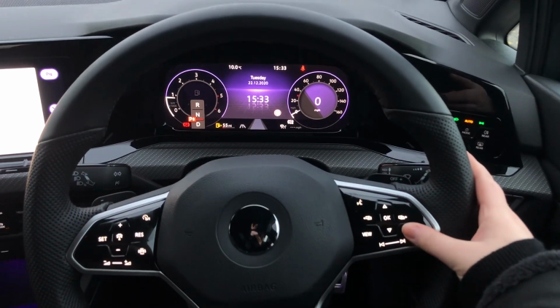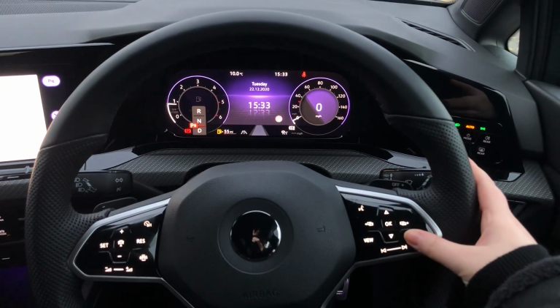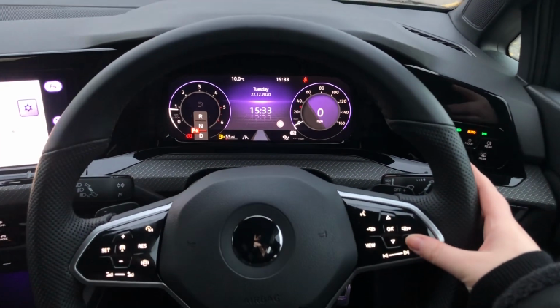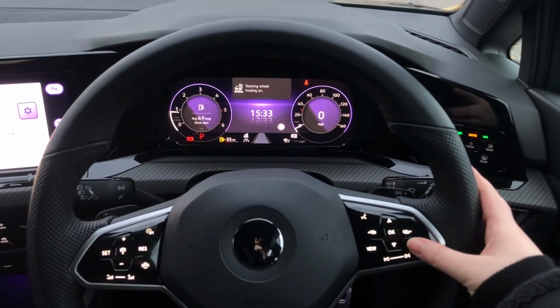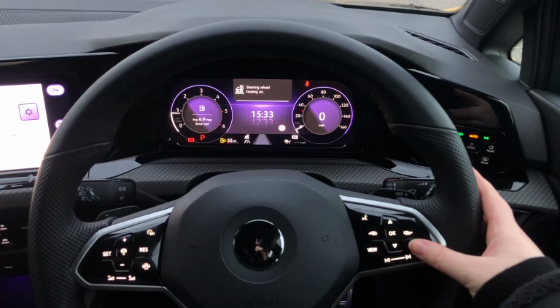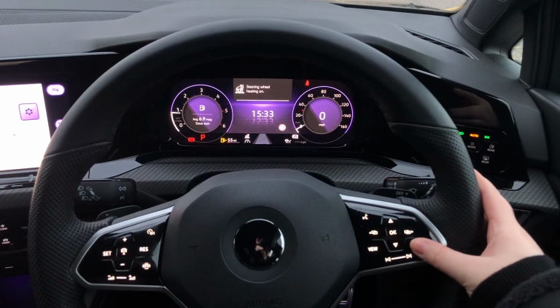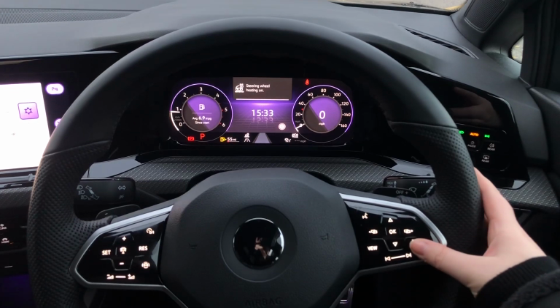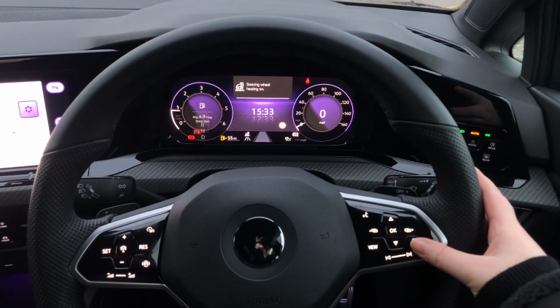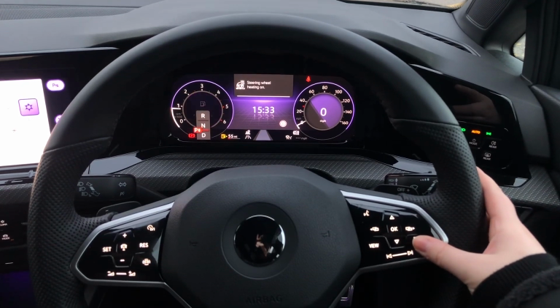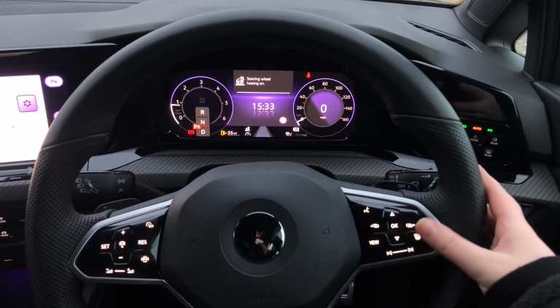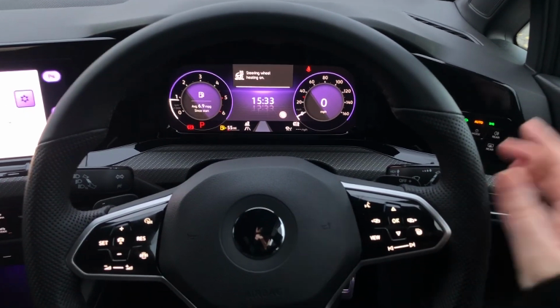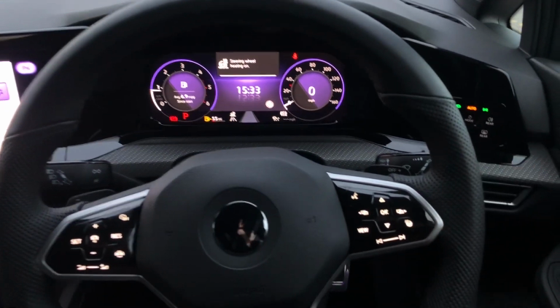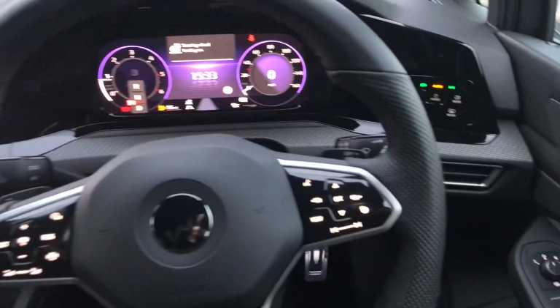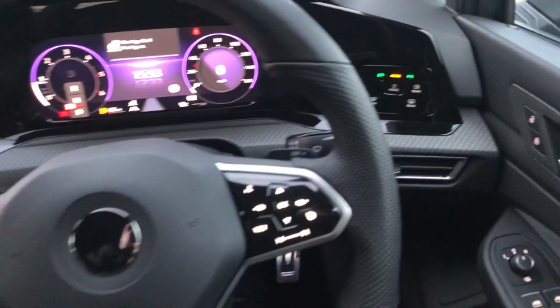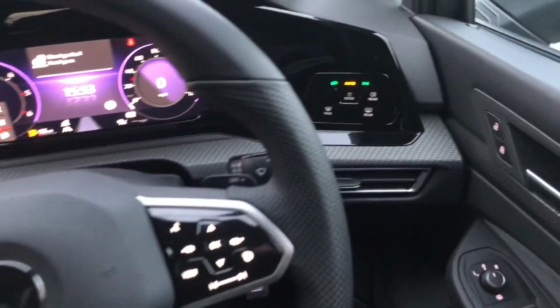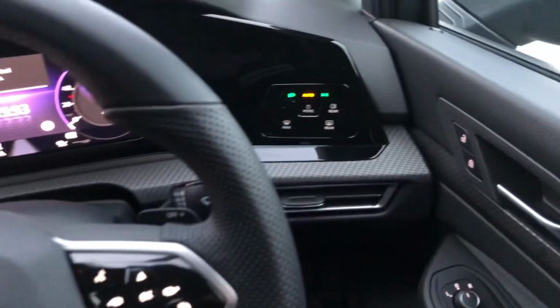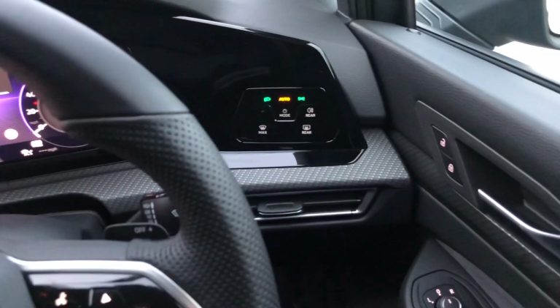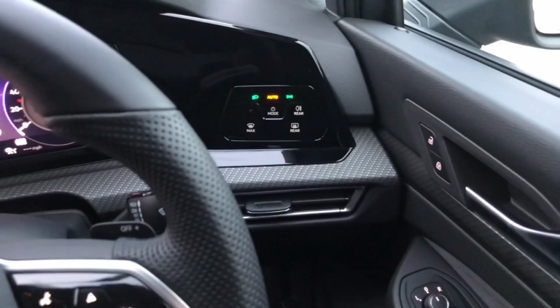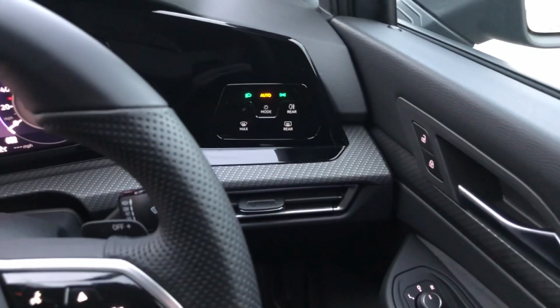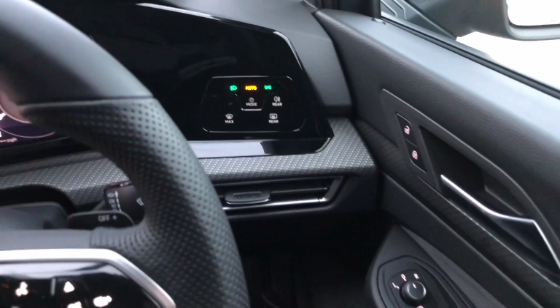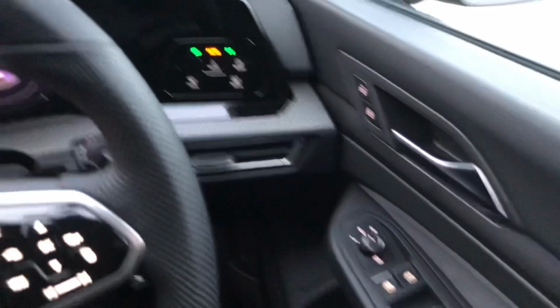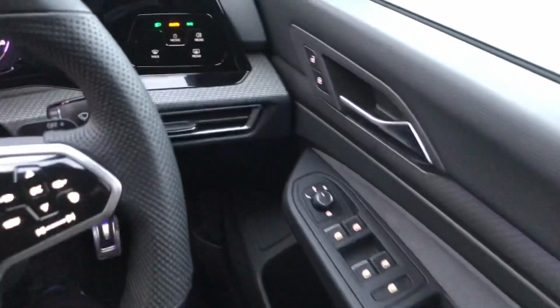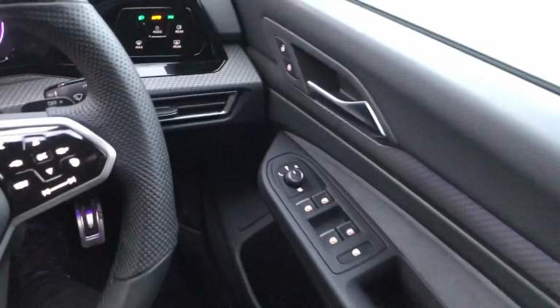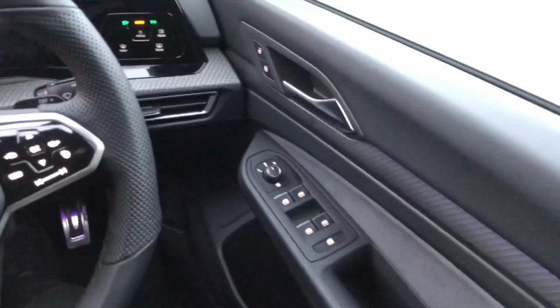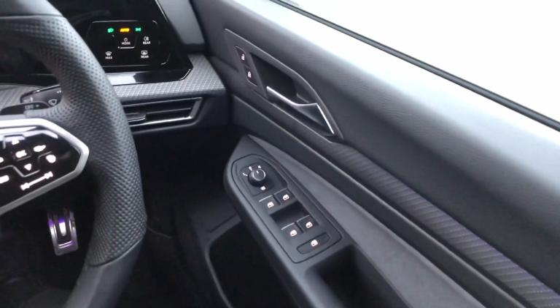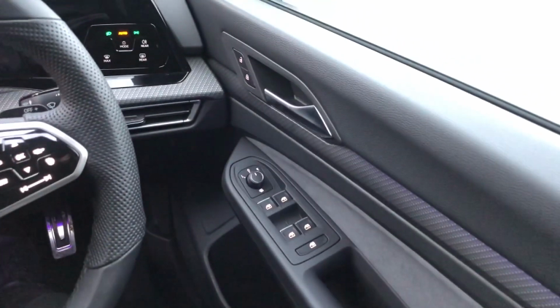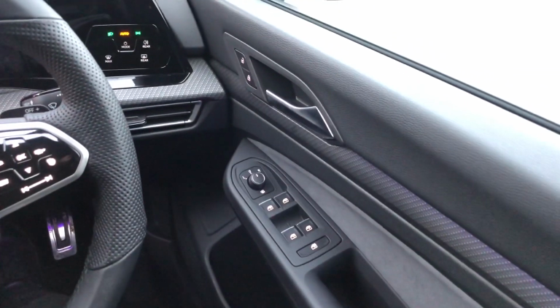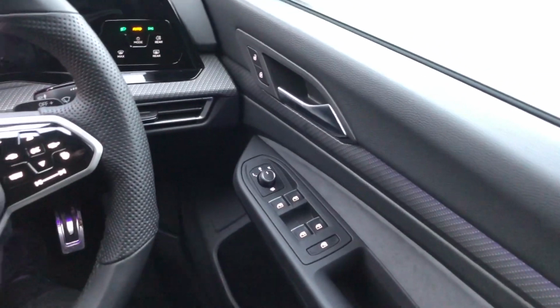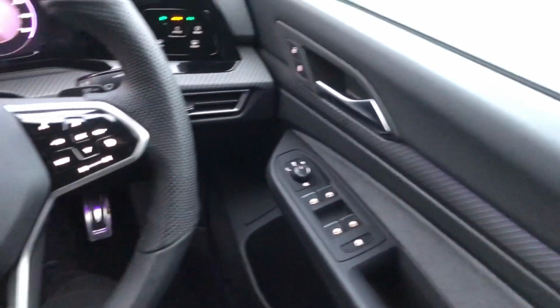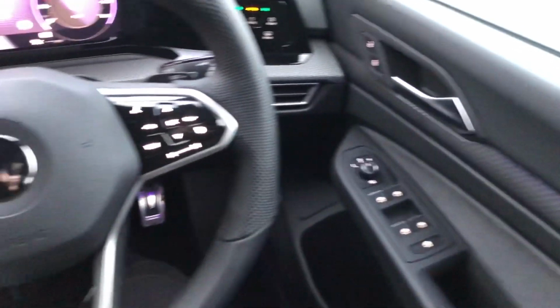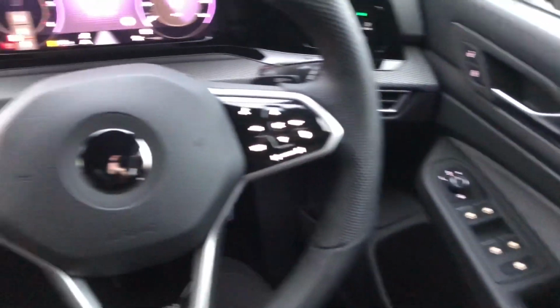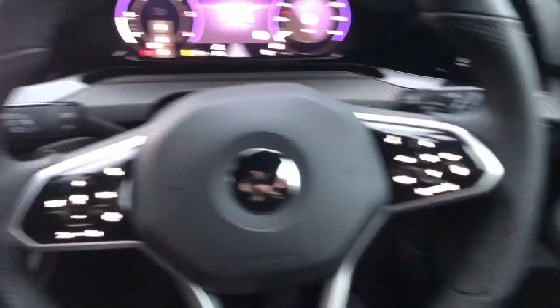From the steering wheel you can turn all your heating on and off or up and down. You've also got touch sensitive light buttons for your de-misting, and then you've got all your window and door controls.